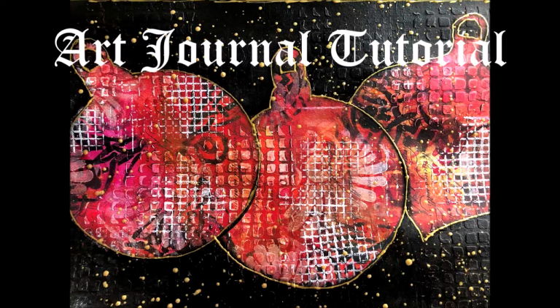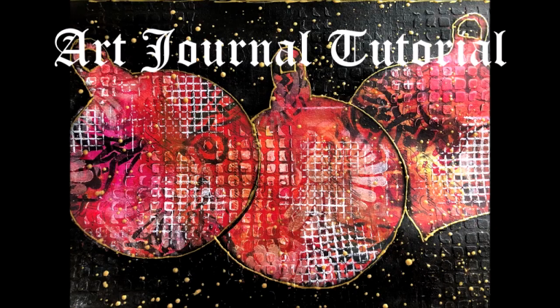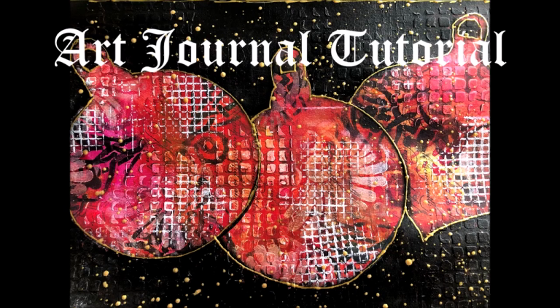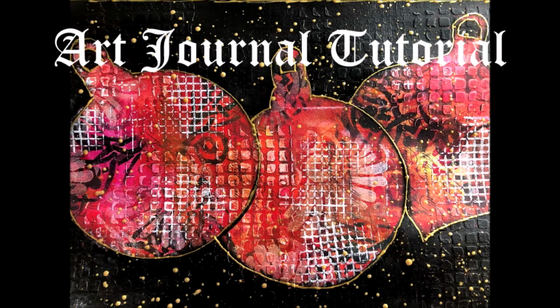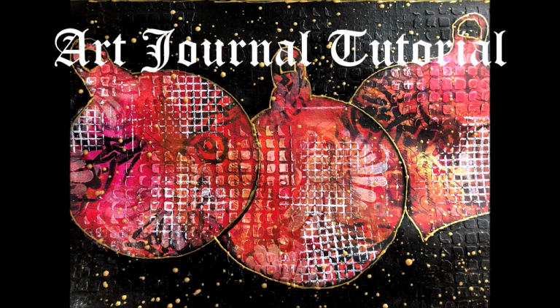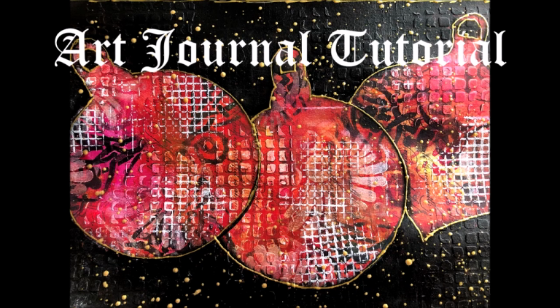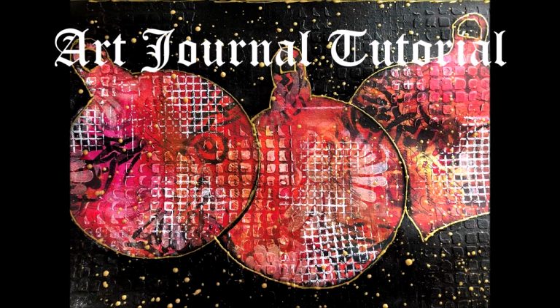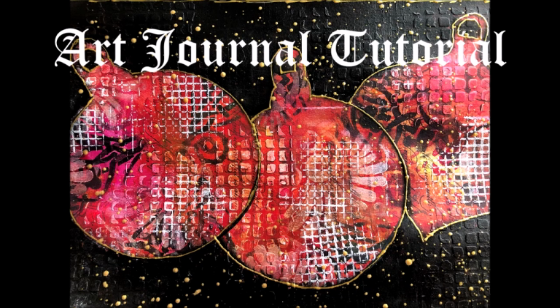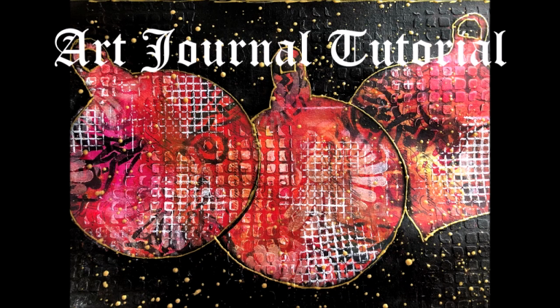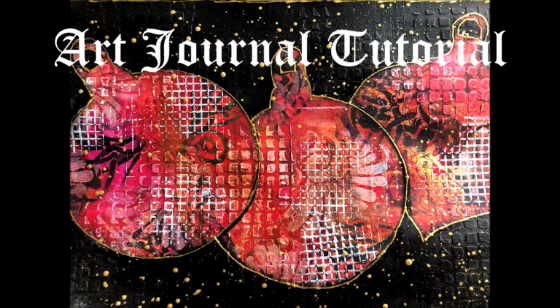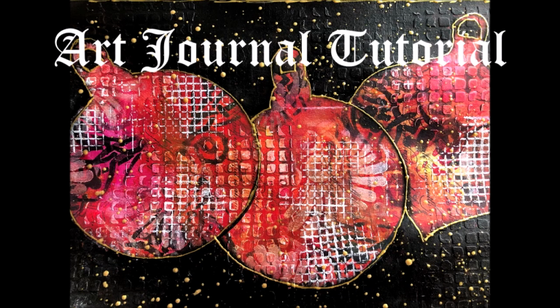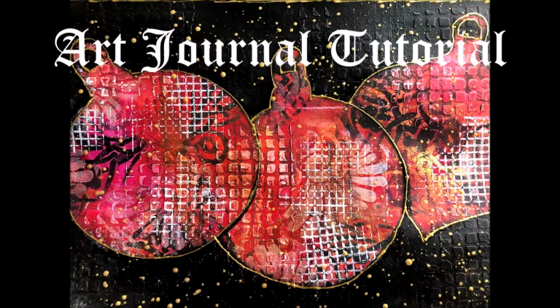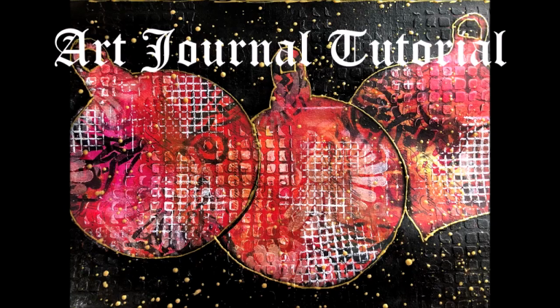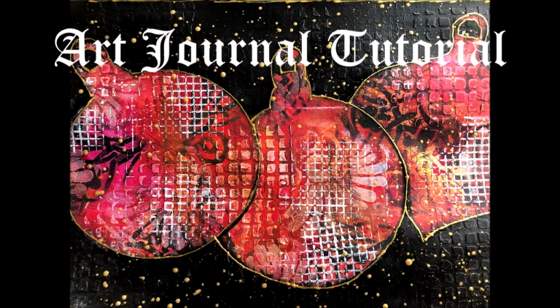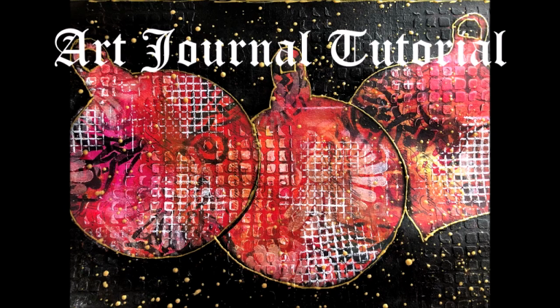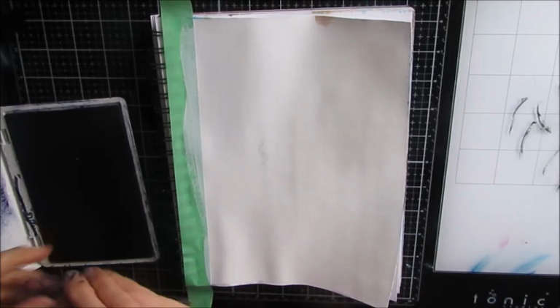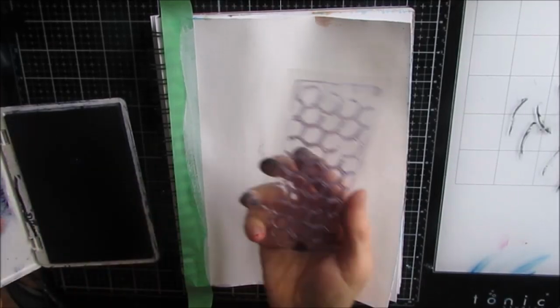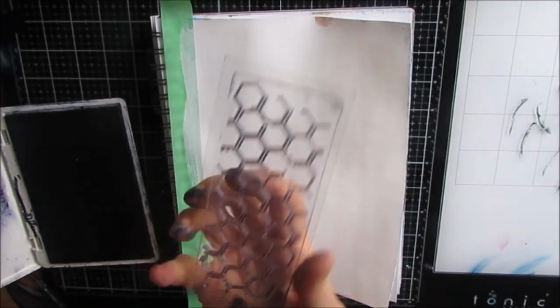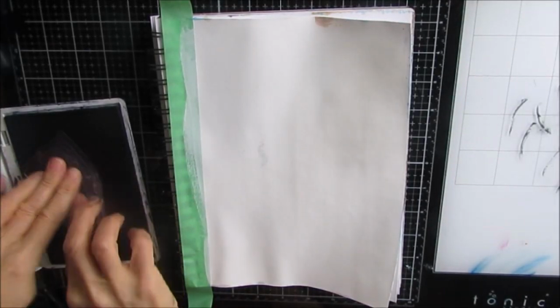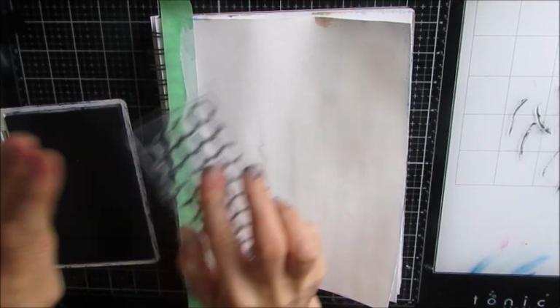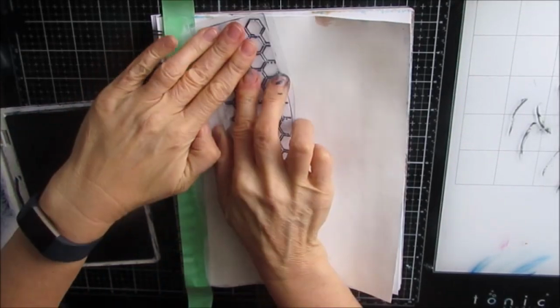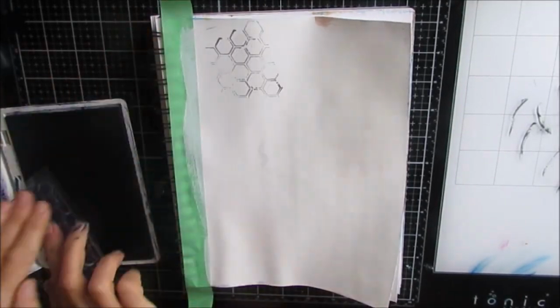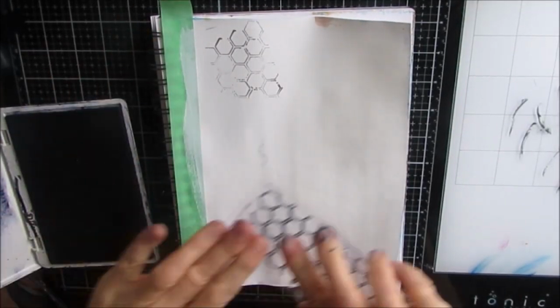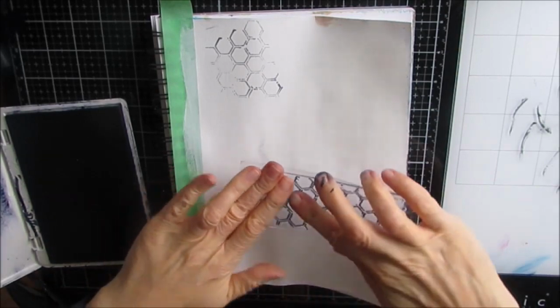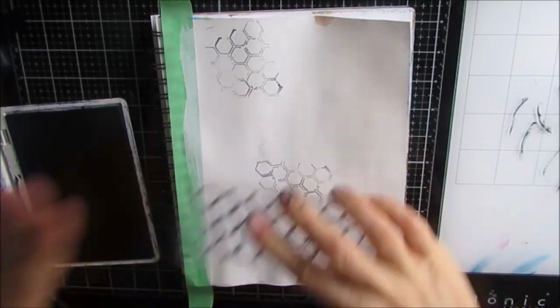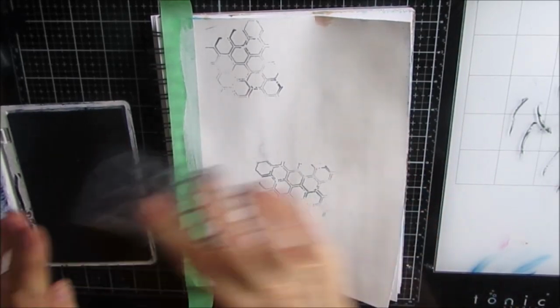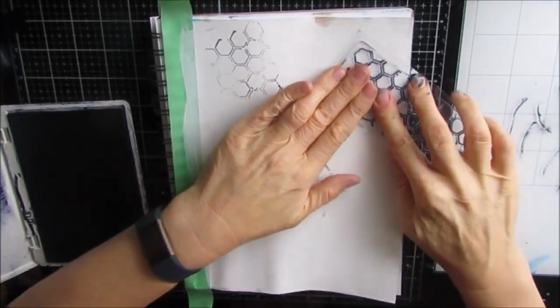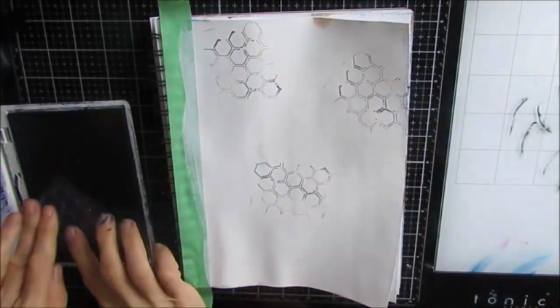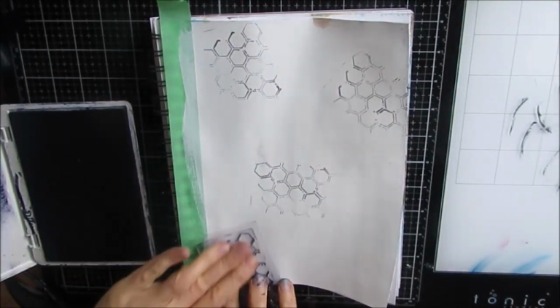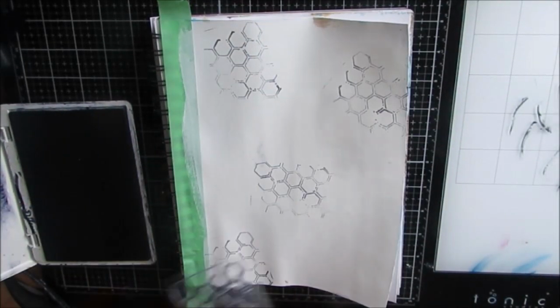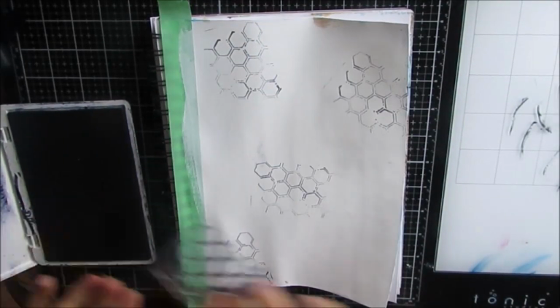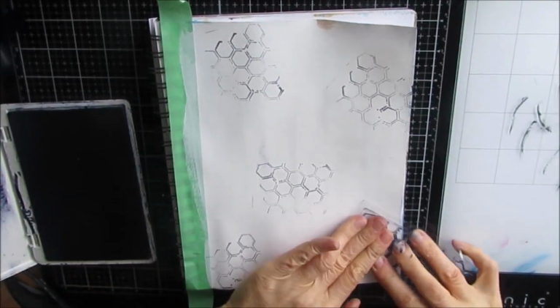Welcome to my channel and another art journal tutorial. I'm starting in my 7x10 Canson Mixed Media journal. I believe this page has been gessoed and I've taped off the edge to get a clean edge.